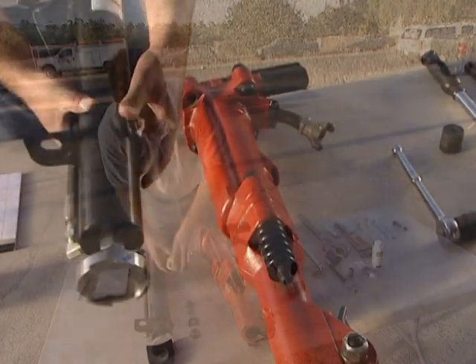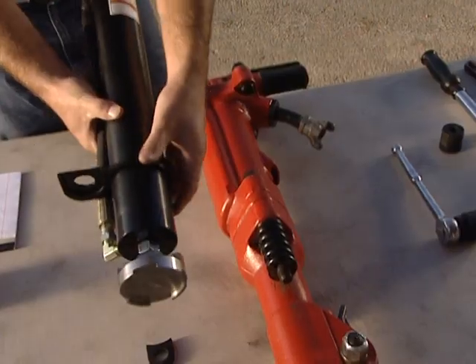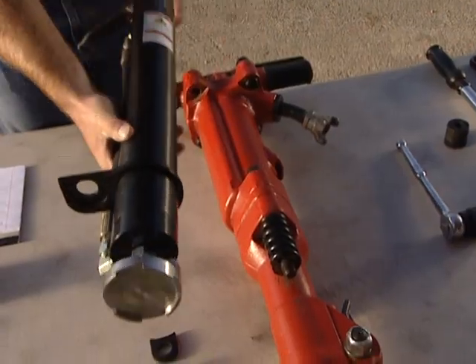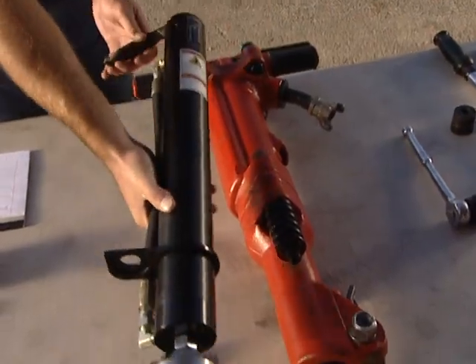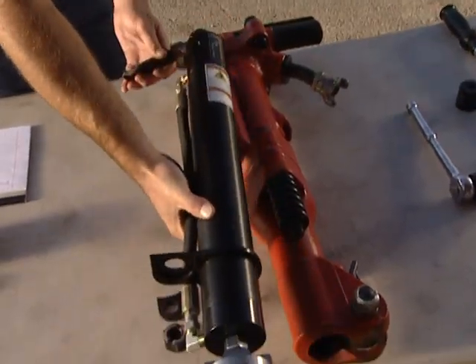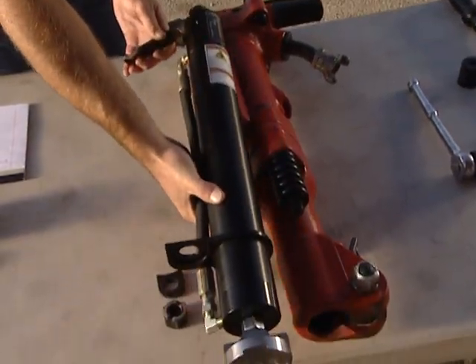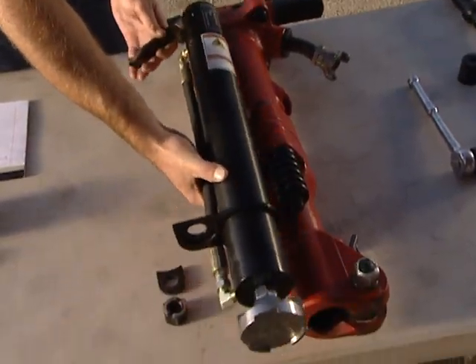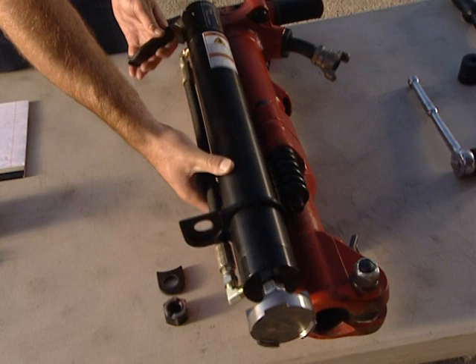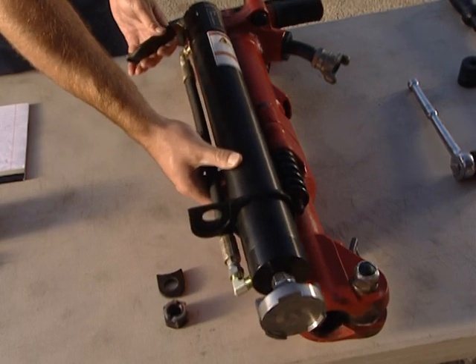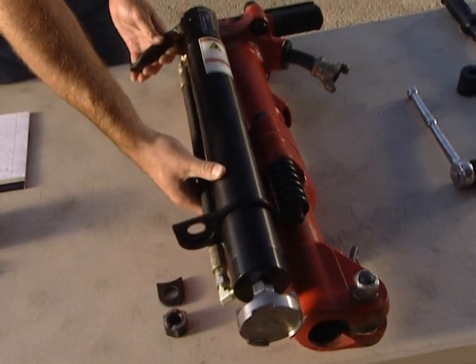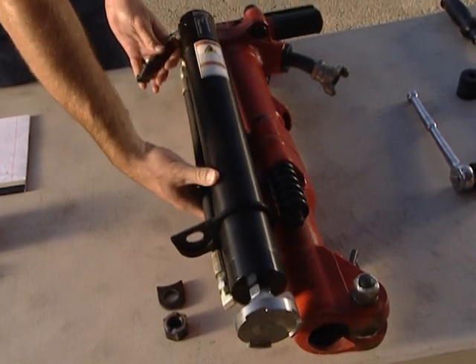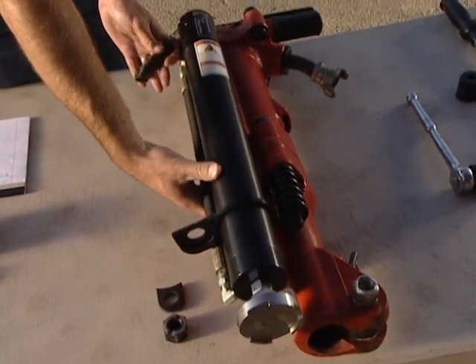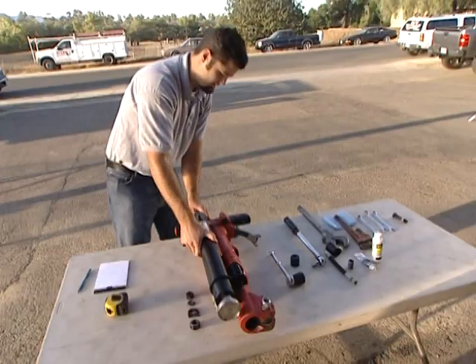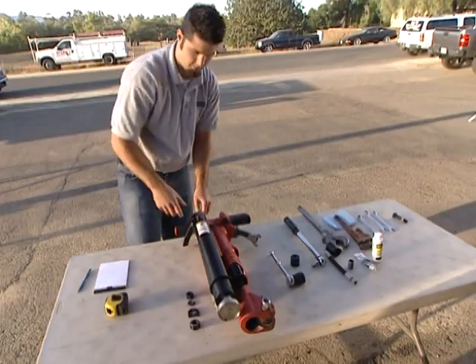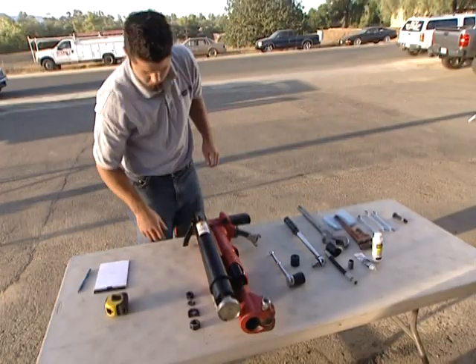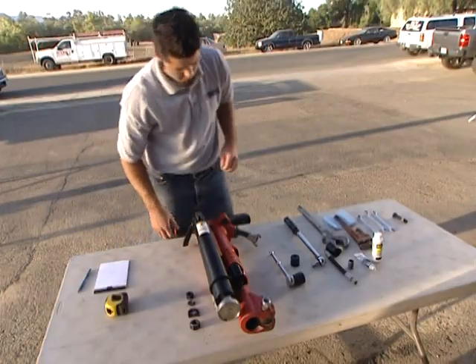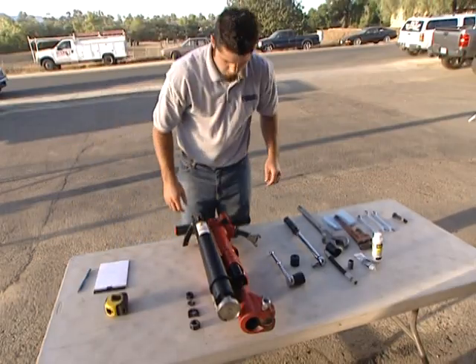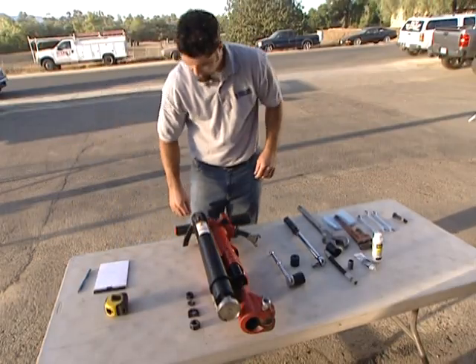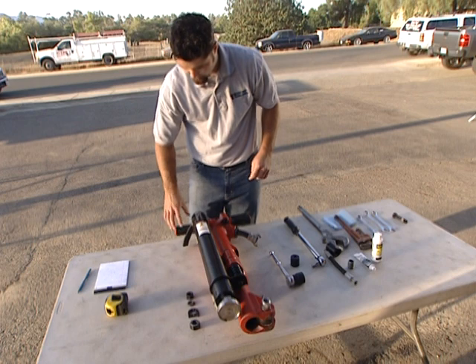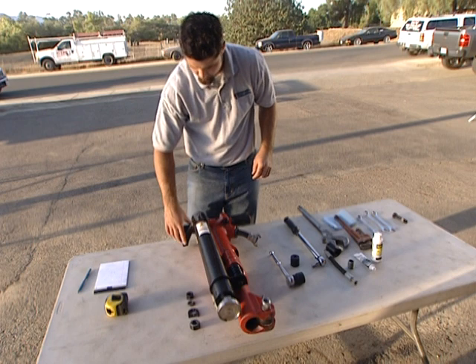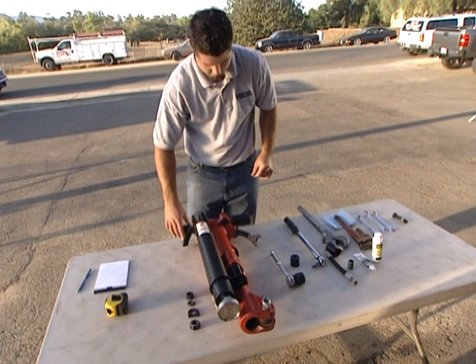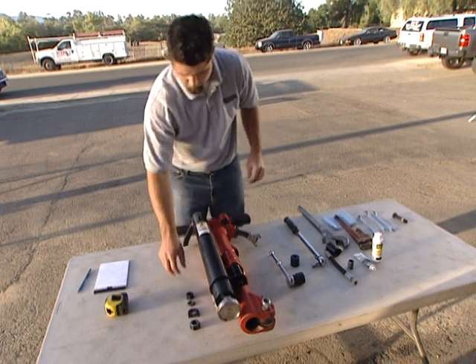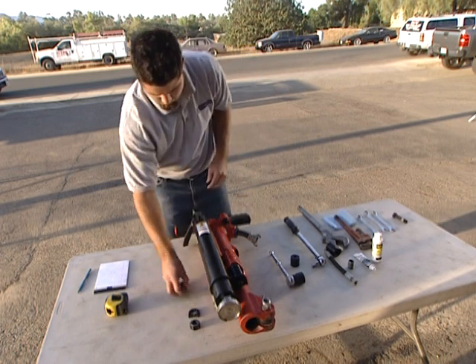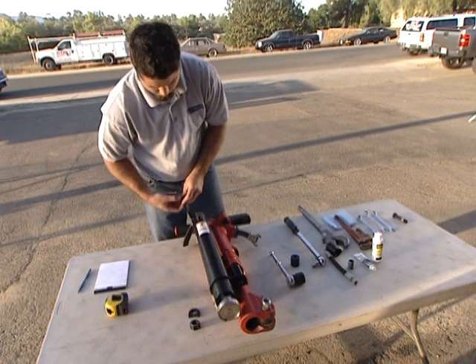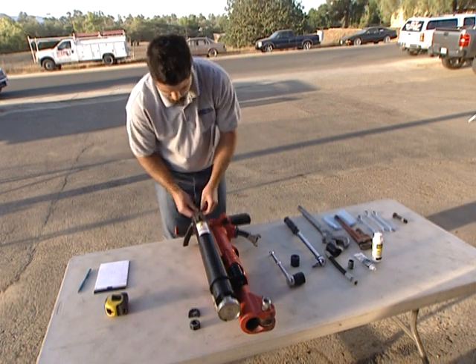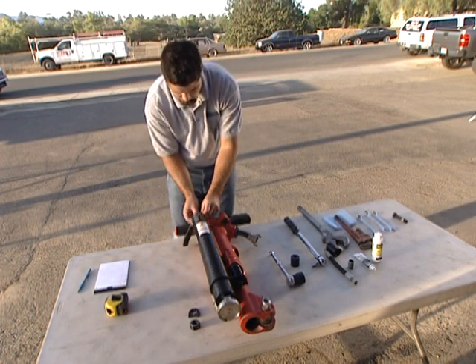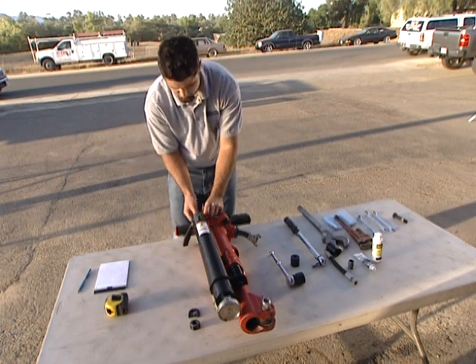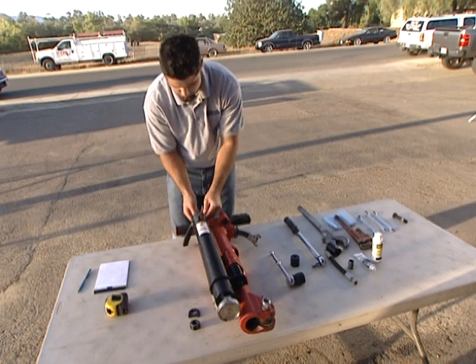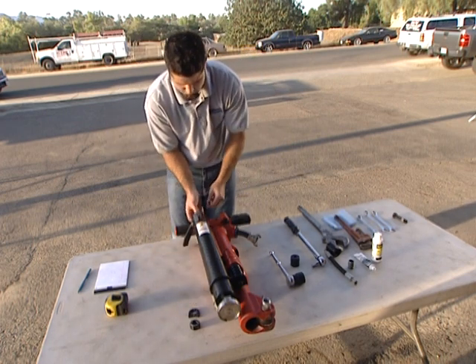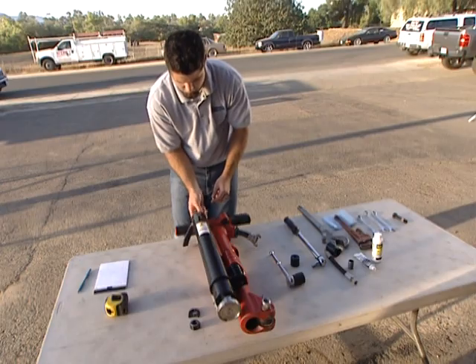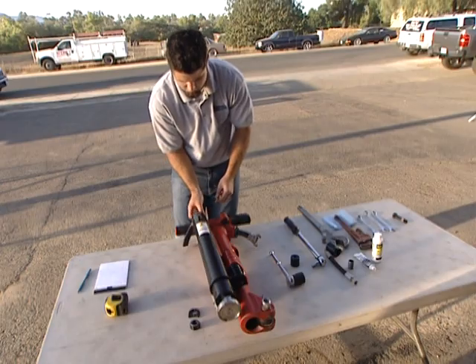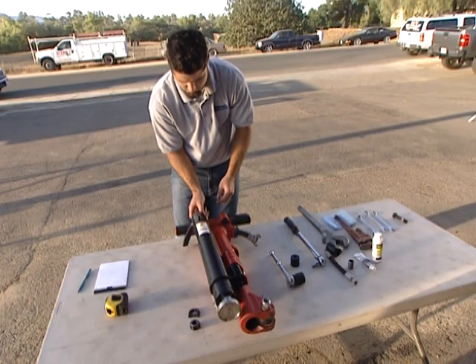Attach the LiftAssist to the jackhammer by inserting the threaded stud on the JA90-350 into the empty upper bolt hole on the jackhammer. Reinstall the left upper bolt, washer, and nut onto the threaded stud at the top of the JA90-350.